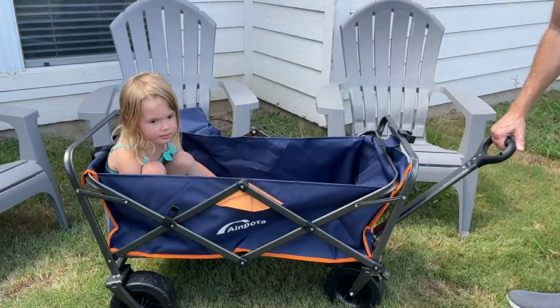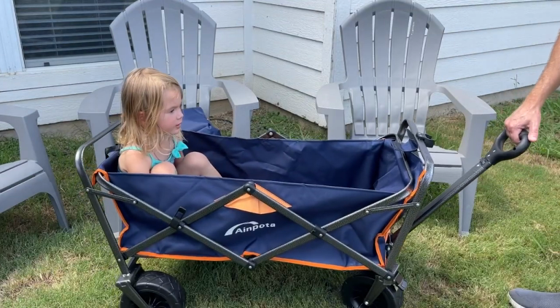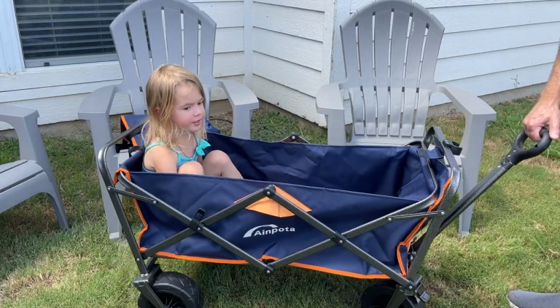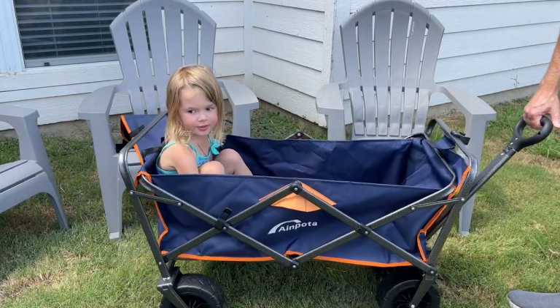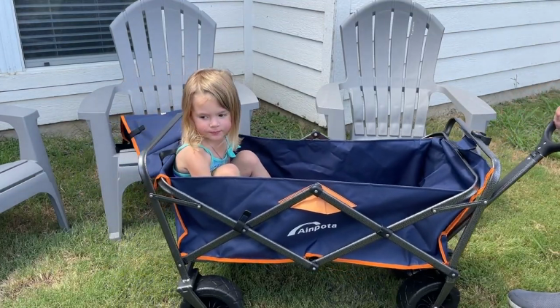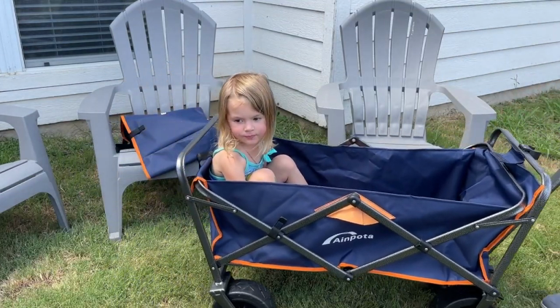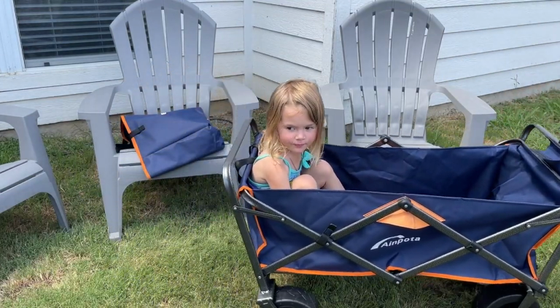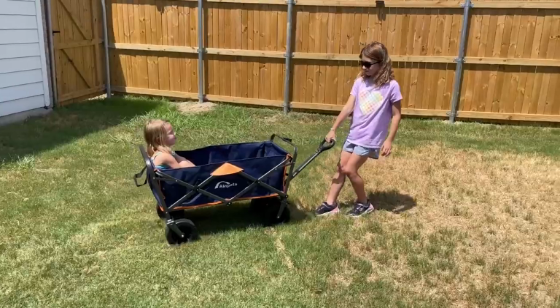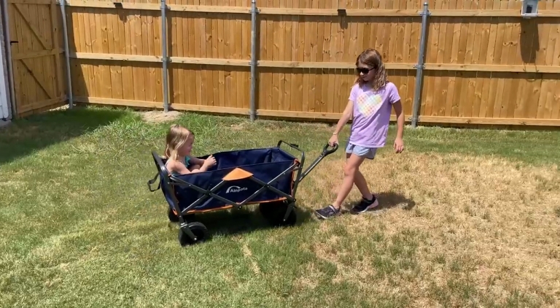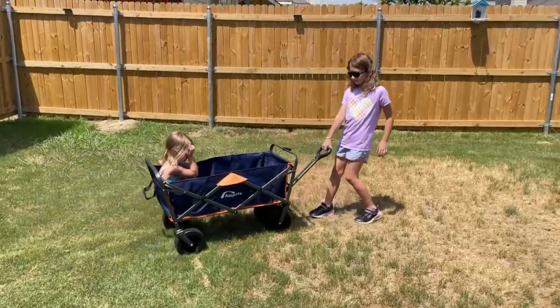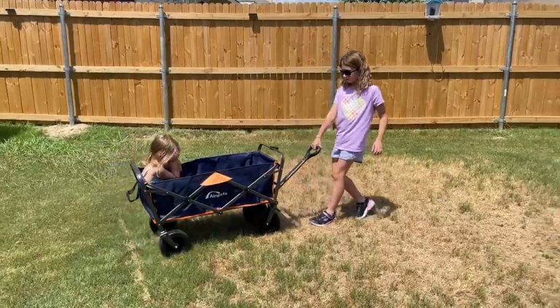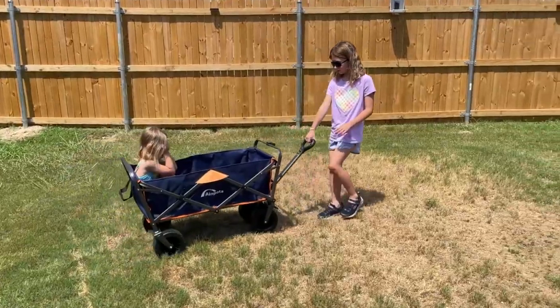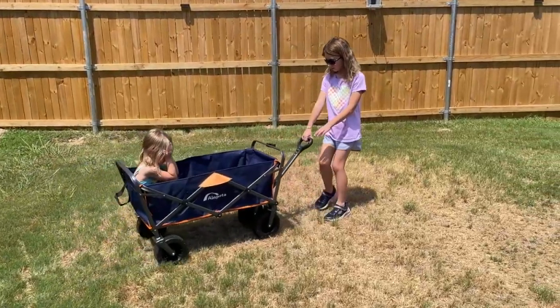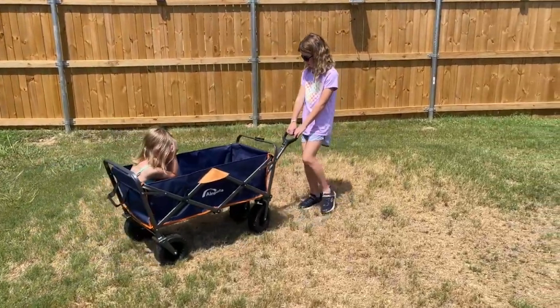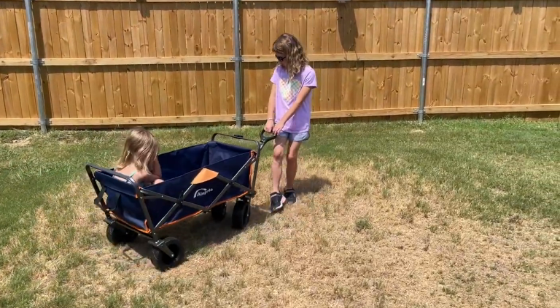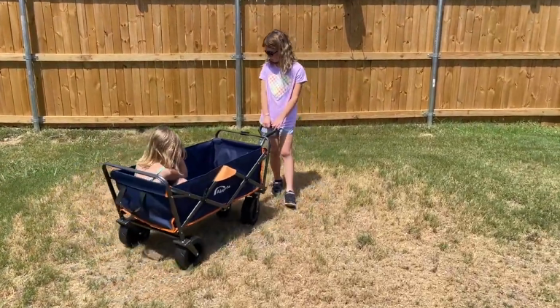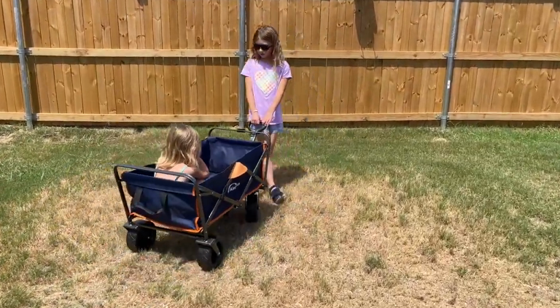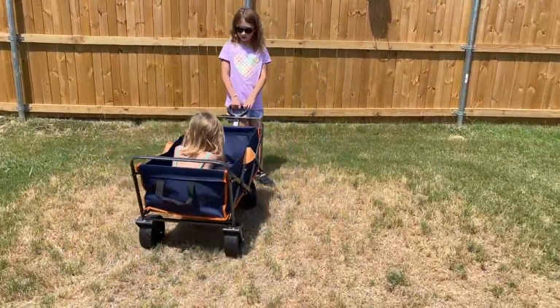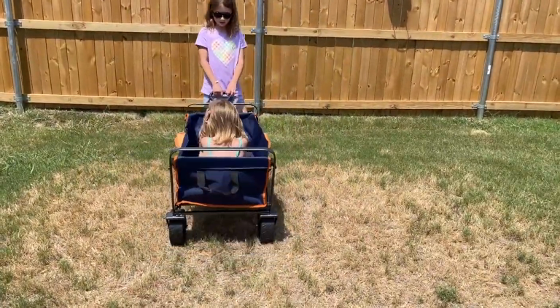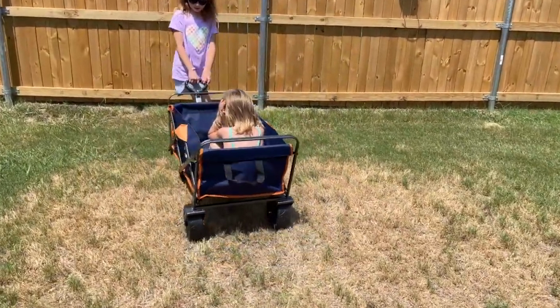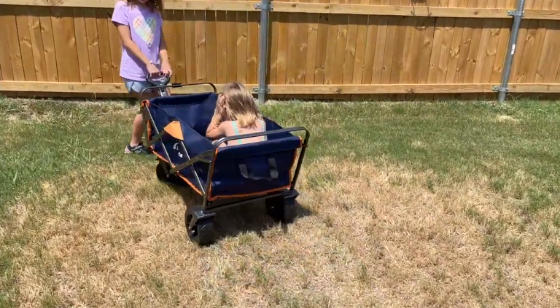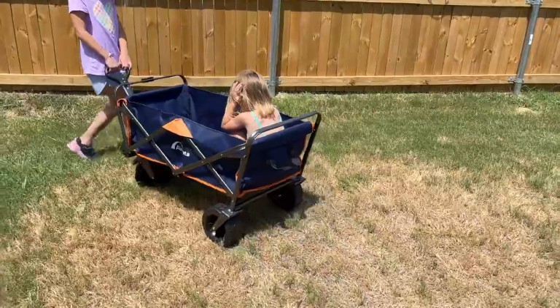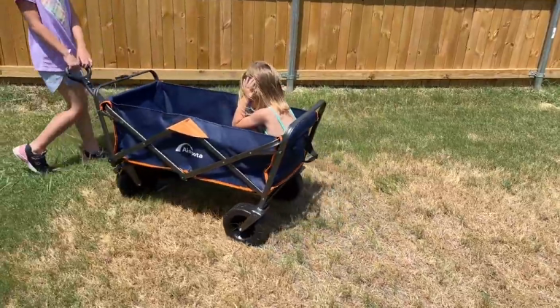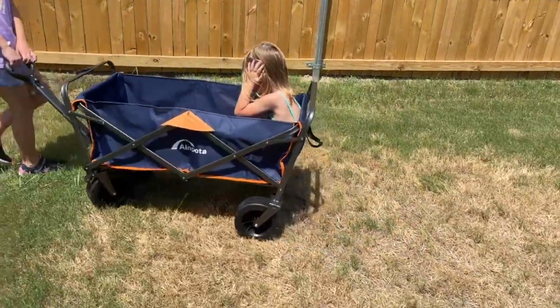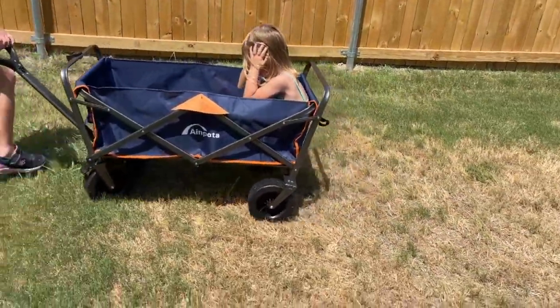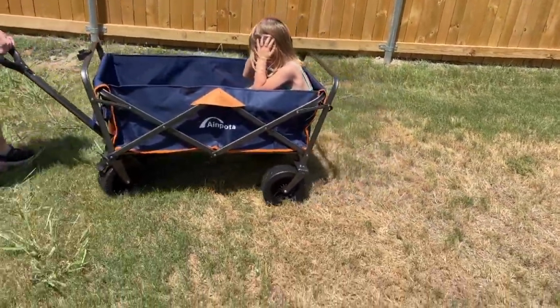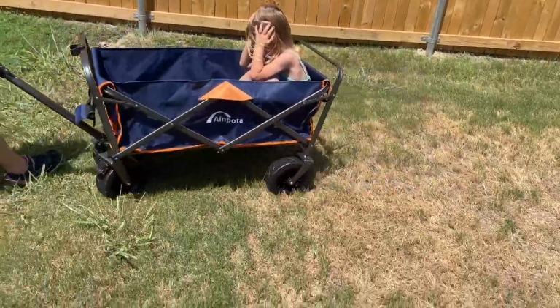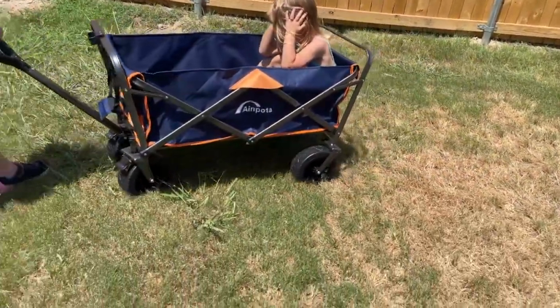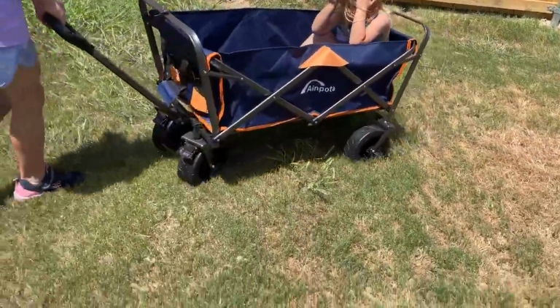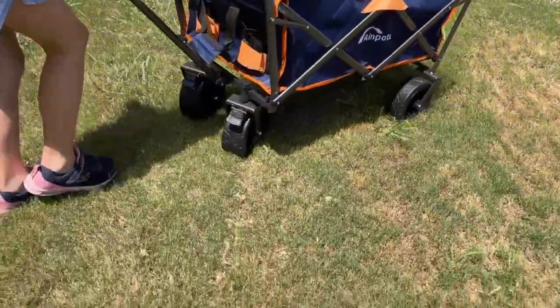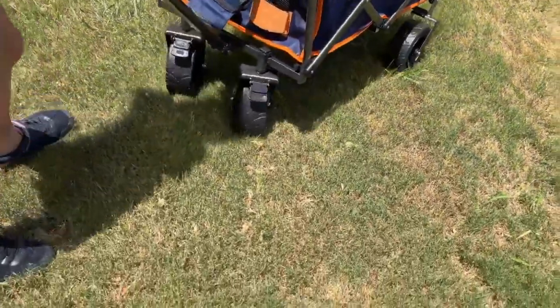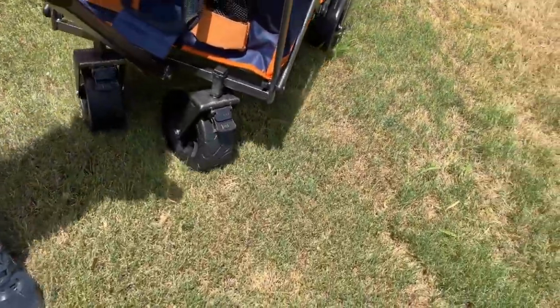So we got Gemma in there and it looks like this pulls pretty well. You can see one of my daughters pulling my other daughter in this. You can see that the wheels are large, with little brakes on the front.